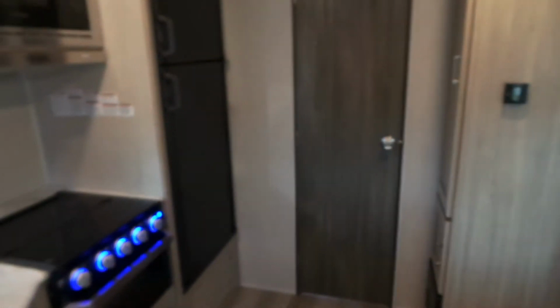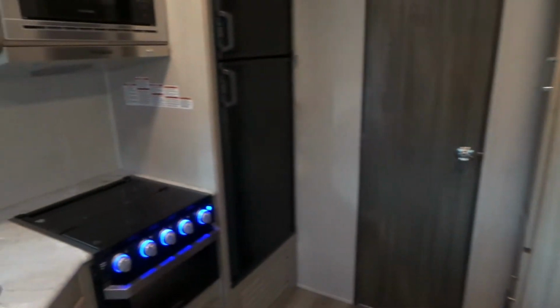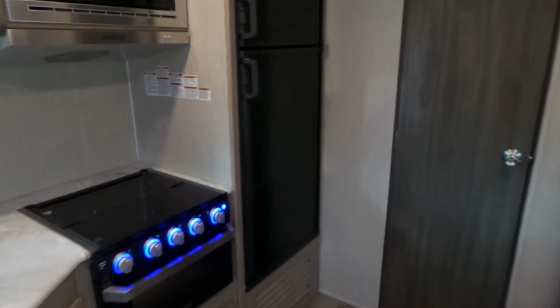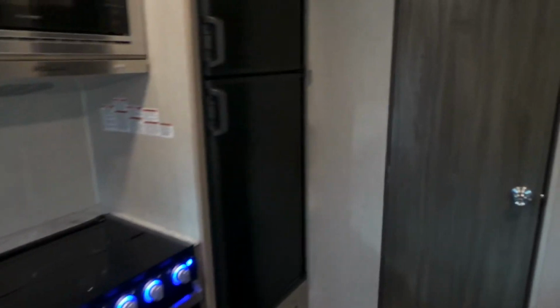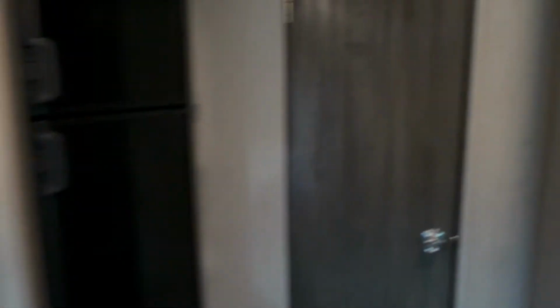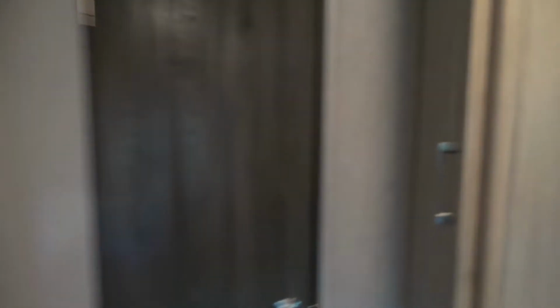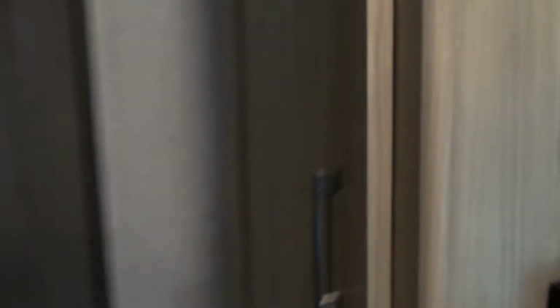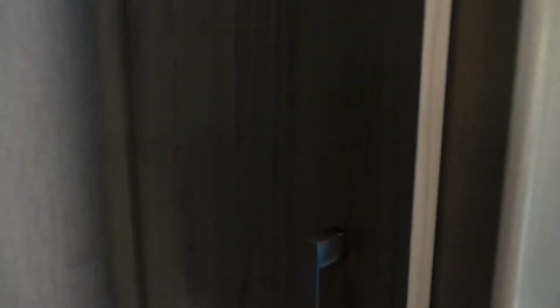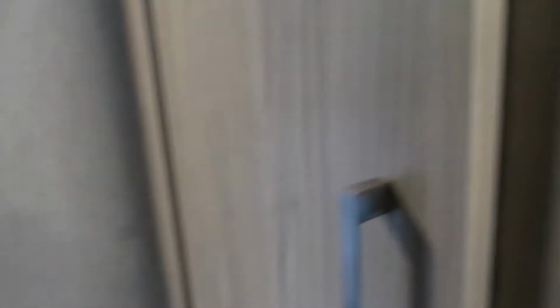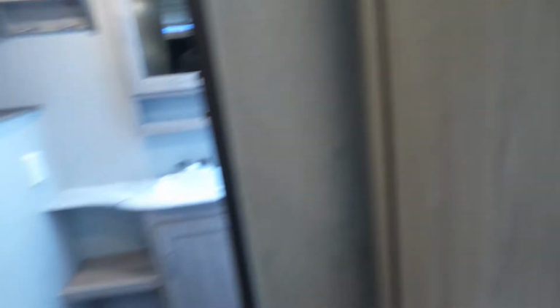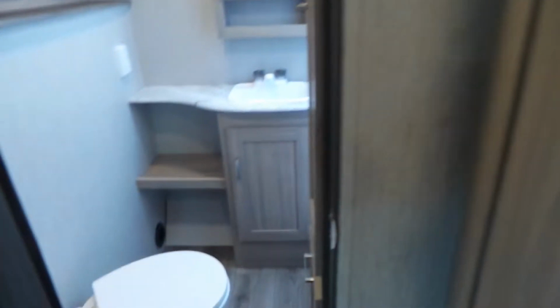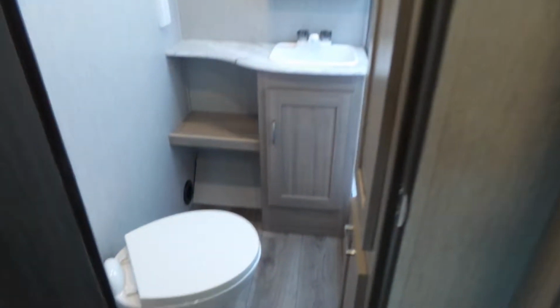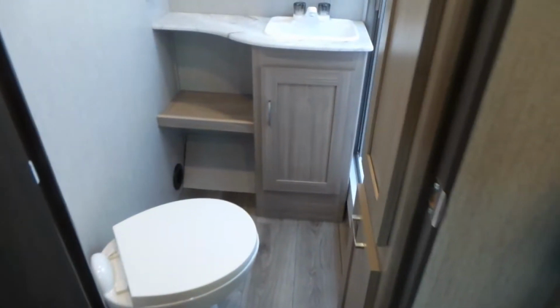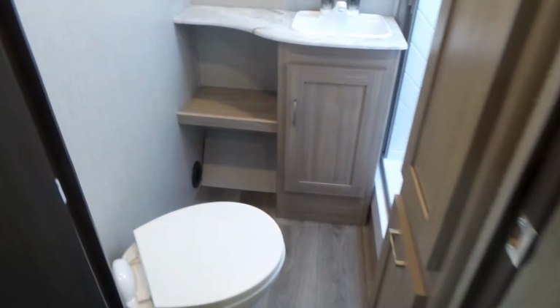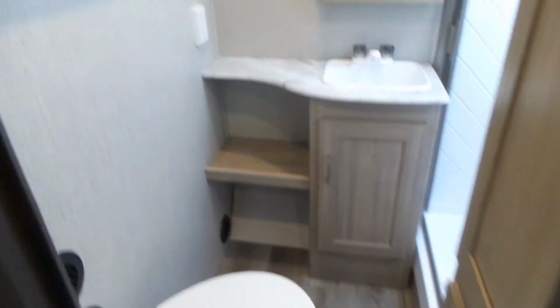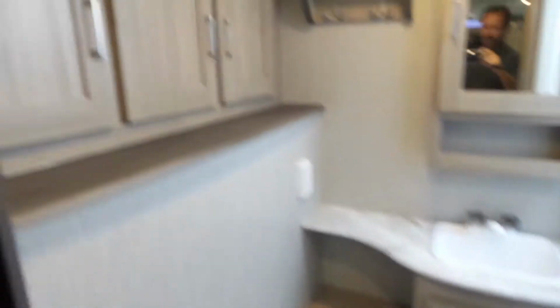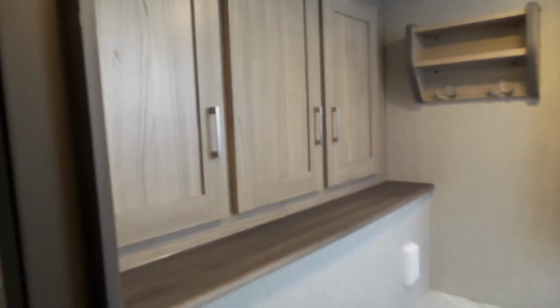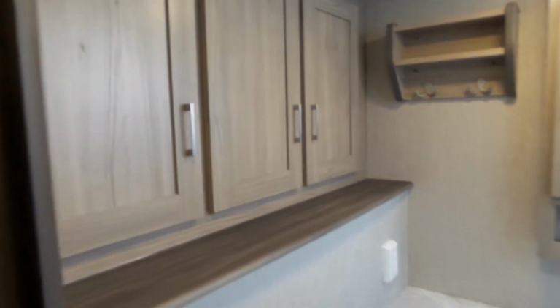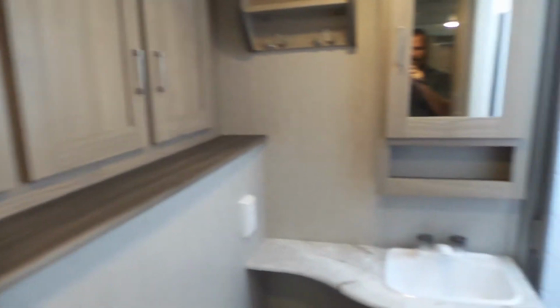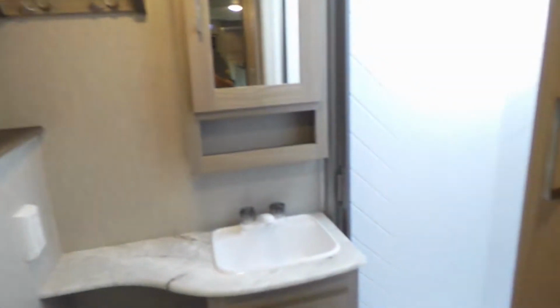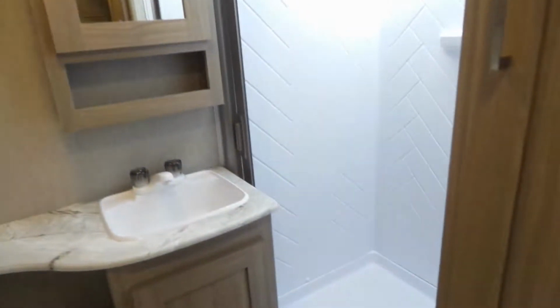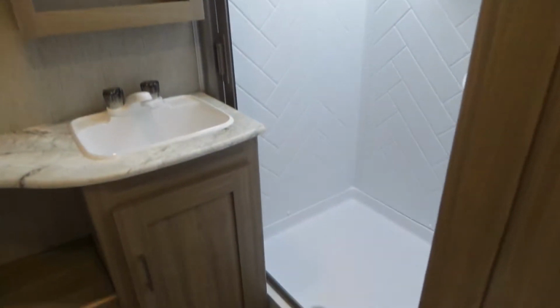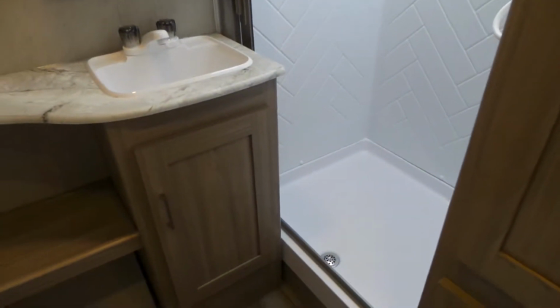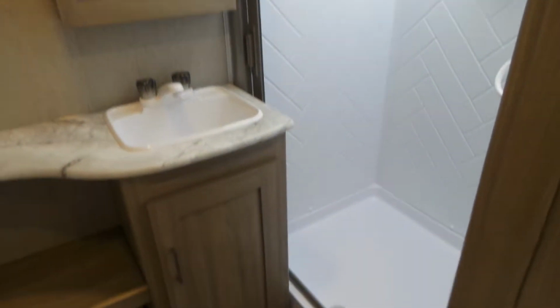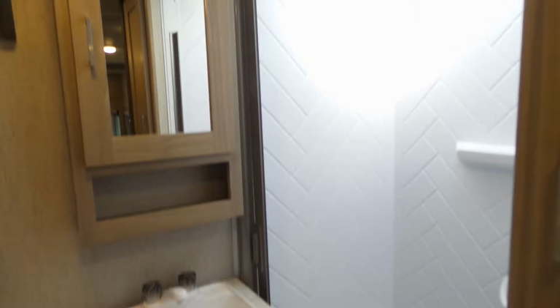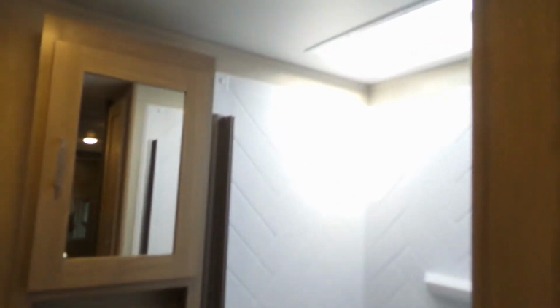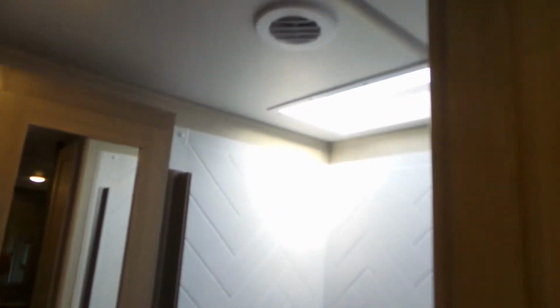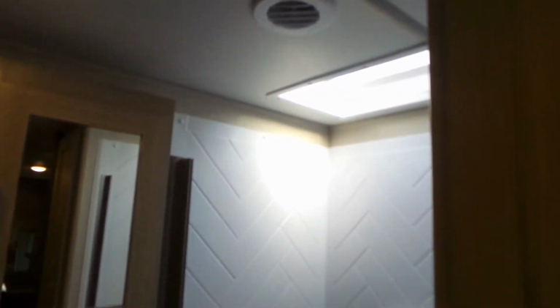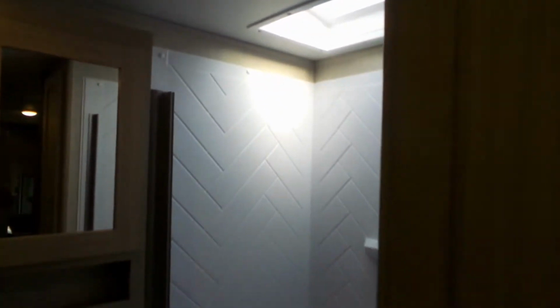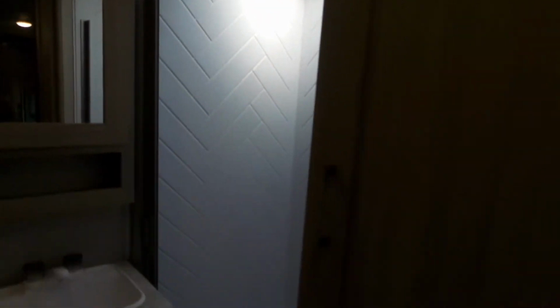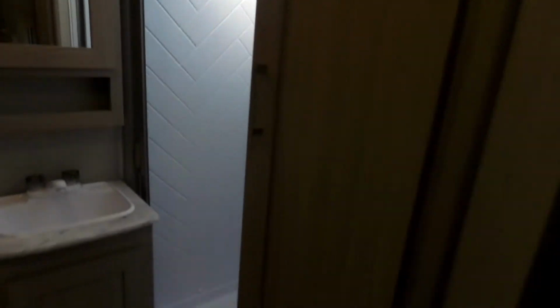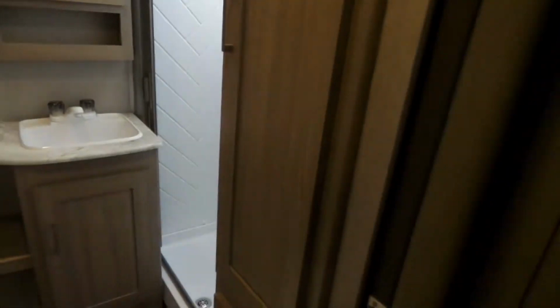There's a bigger eight cubic foot refrigerator. In the bathroom, there's good storage, a nice big shower with a skylight, and extra storage.